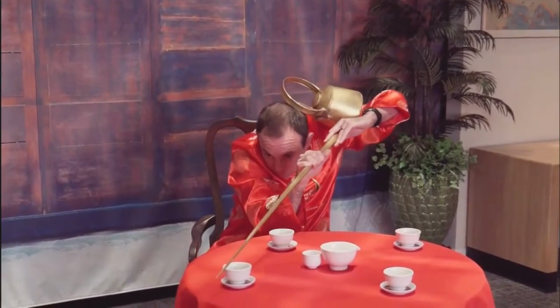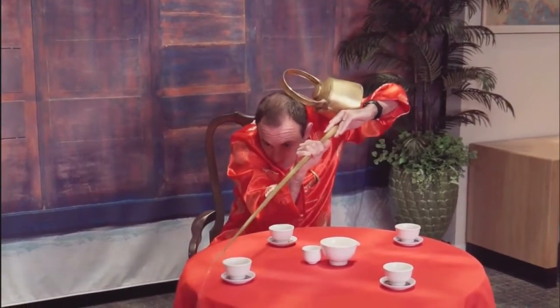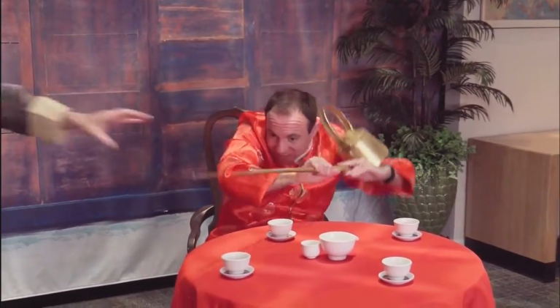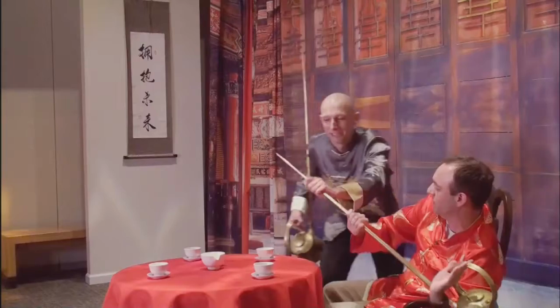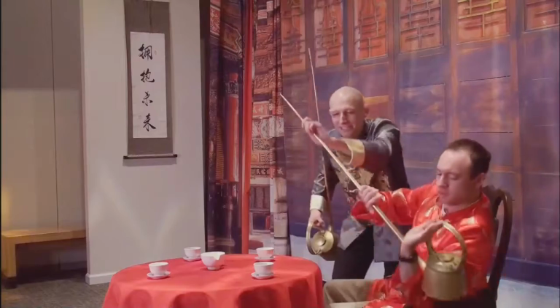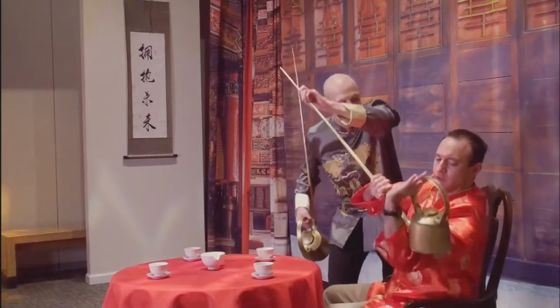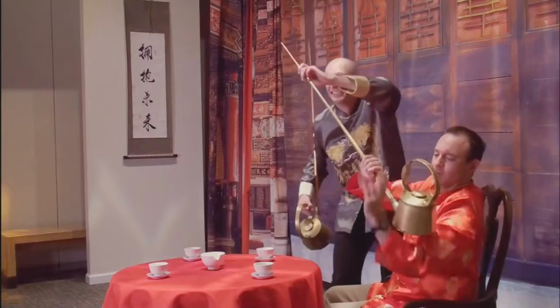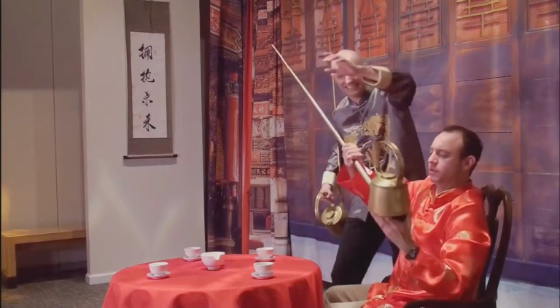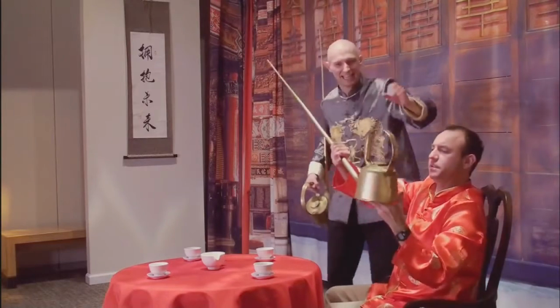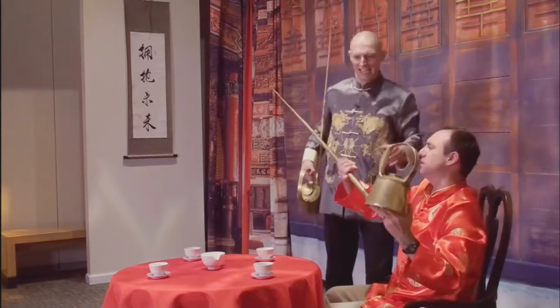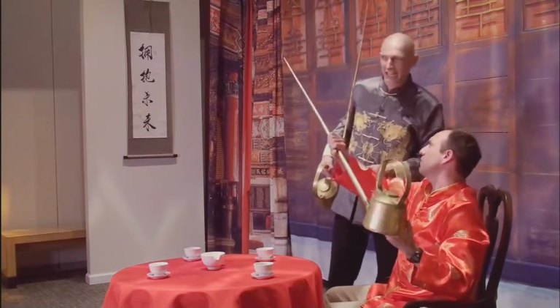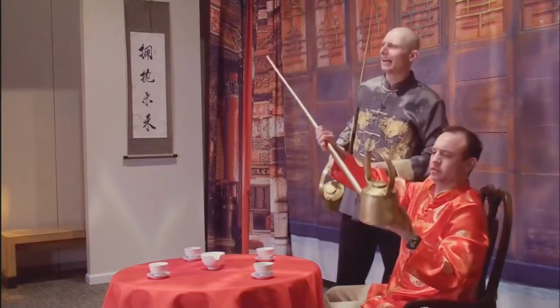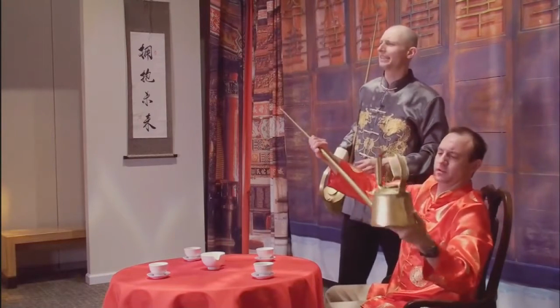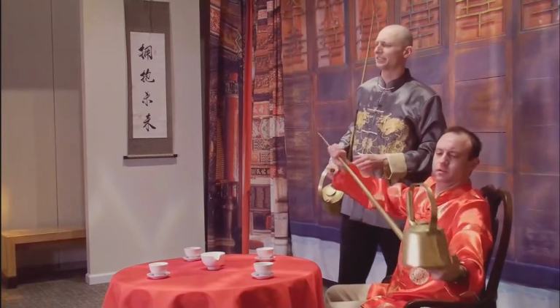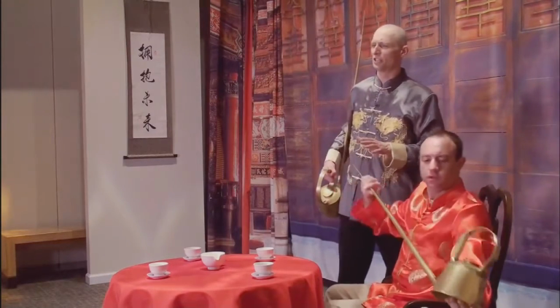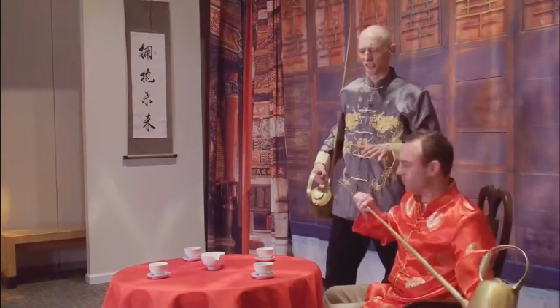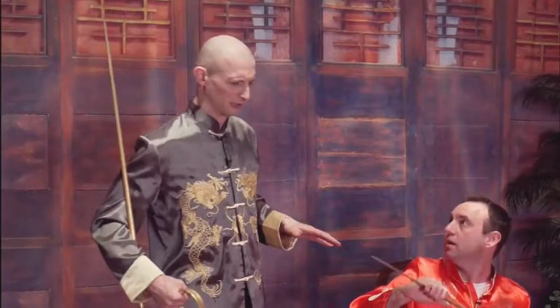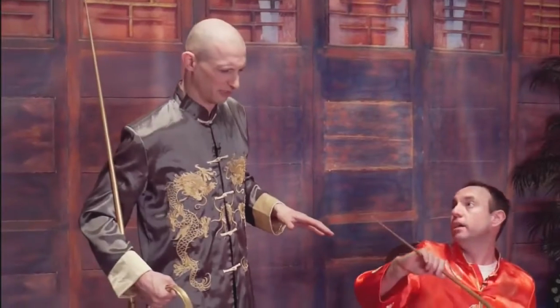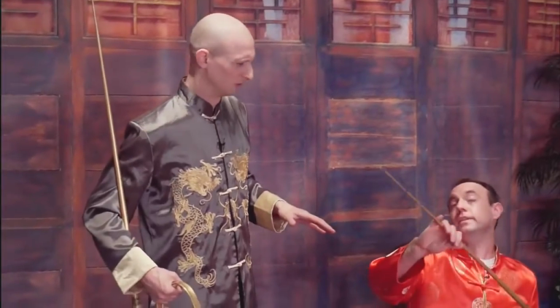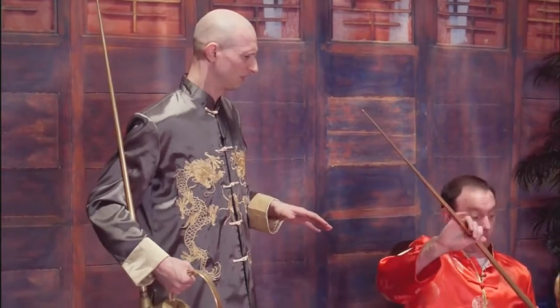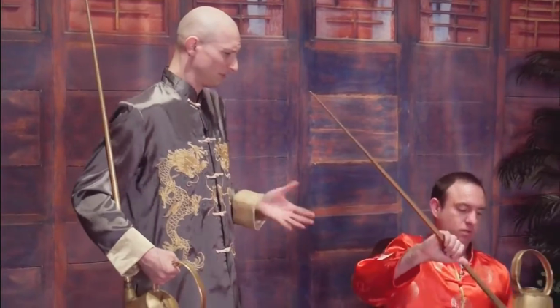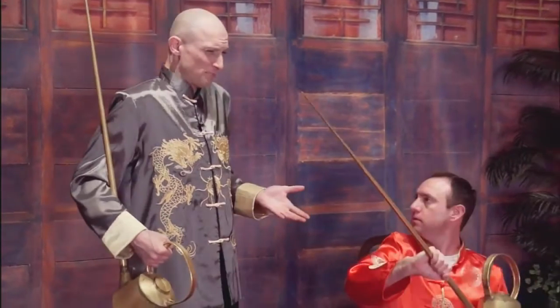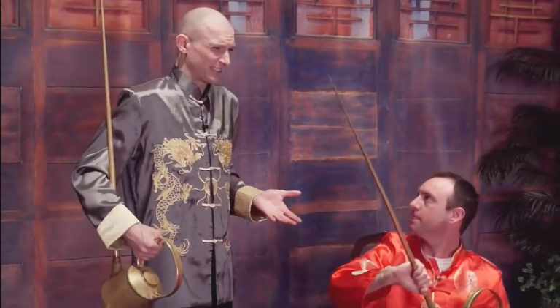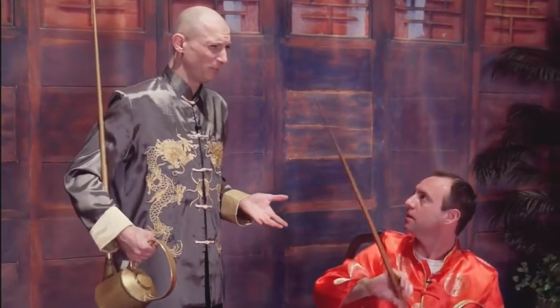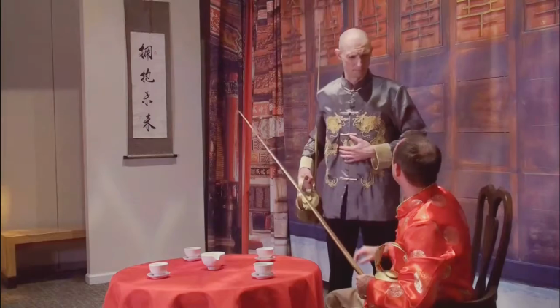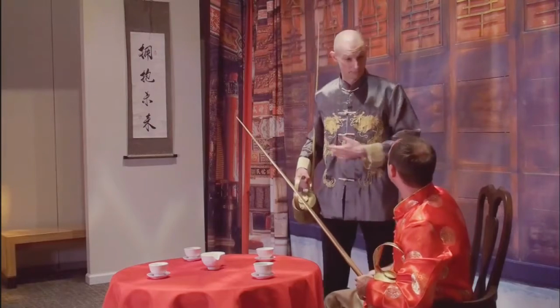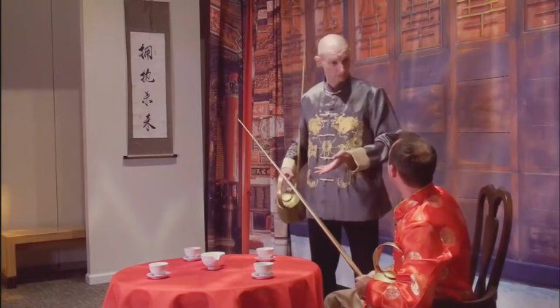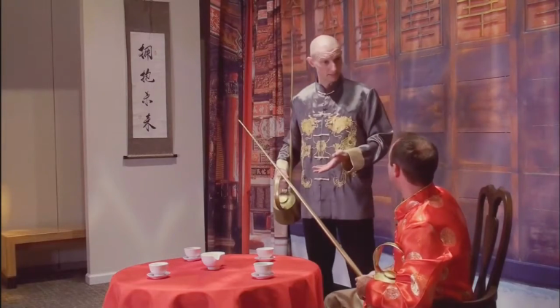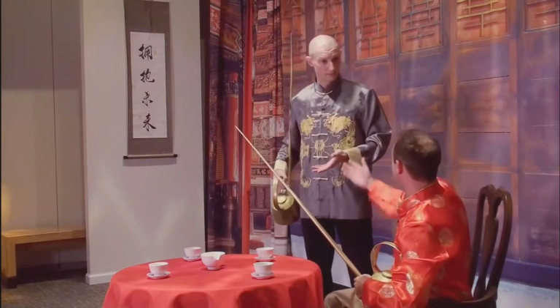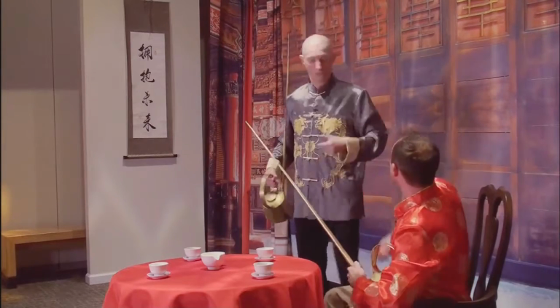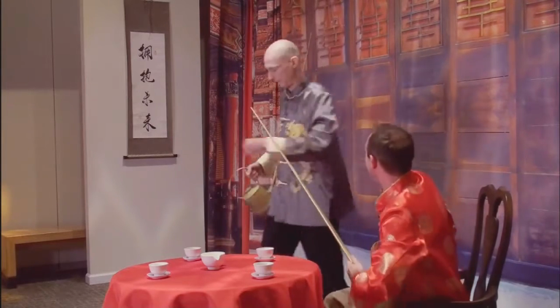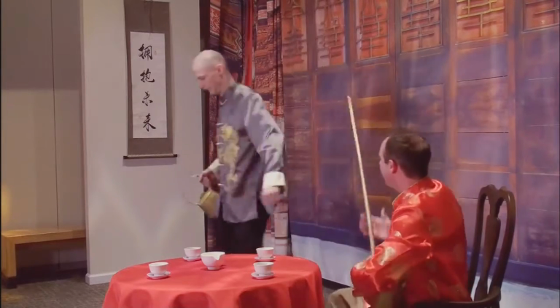Hey, what are you doing there, Josh? I'm trying to have a cup of tea here with this long pot. I take it you're just starting to learn some of these moves. Yes, I am. I've been practicing a couple of them for a while now. Would you like to see? Well, please. Okay, let's see here.